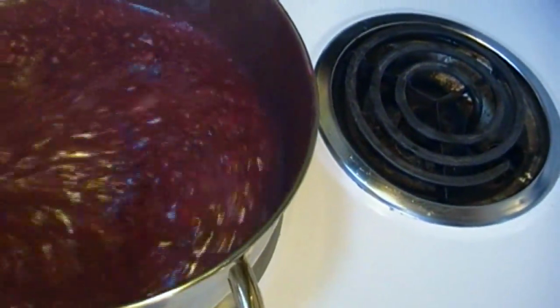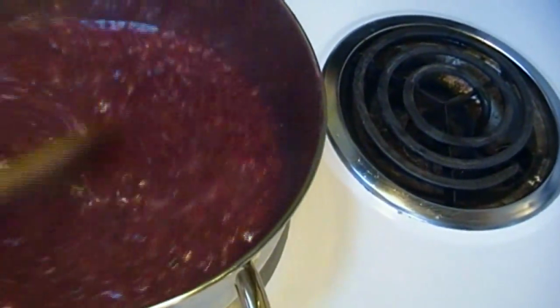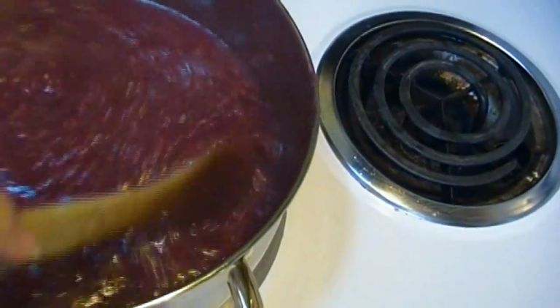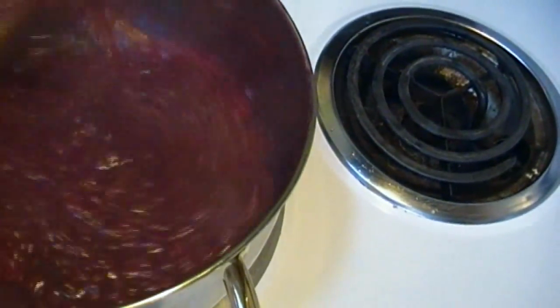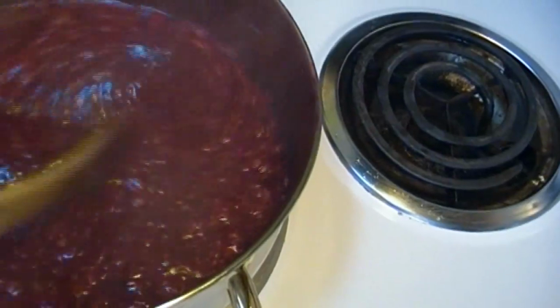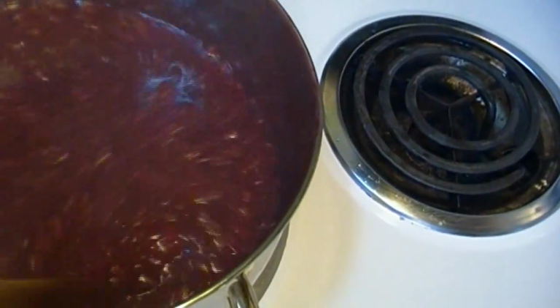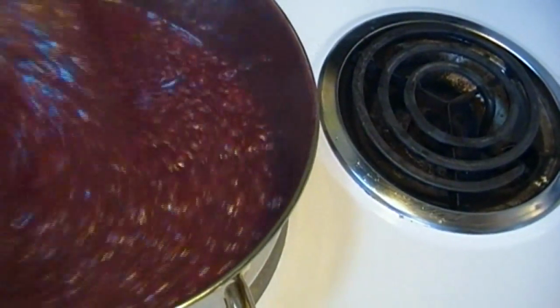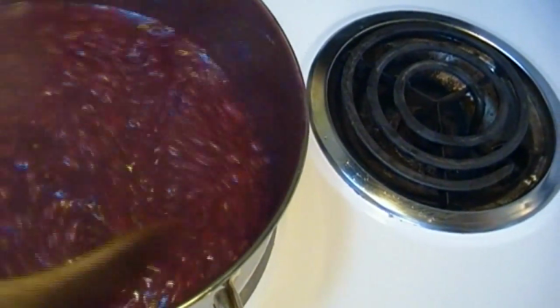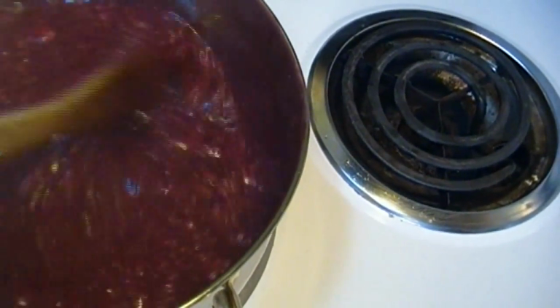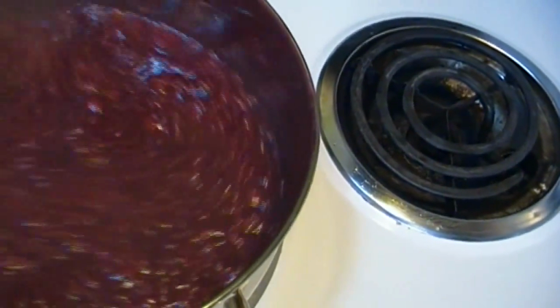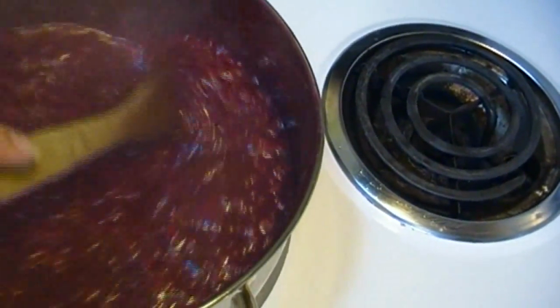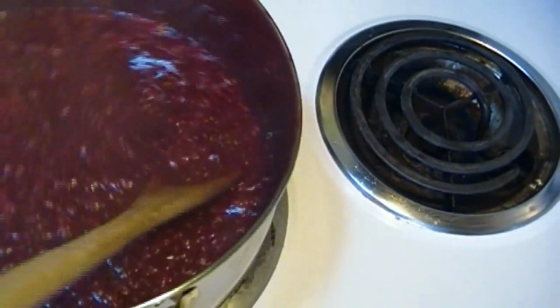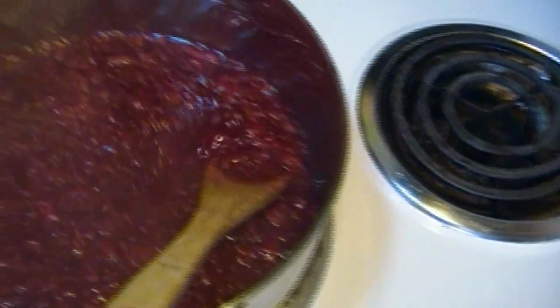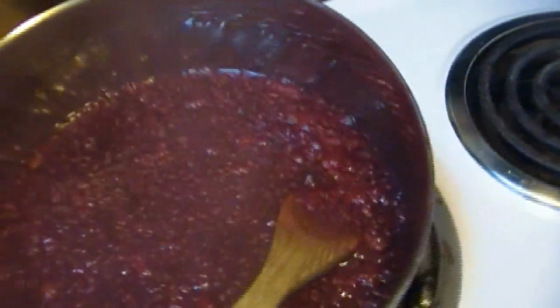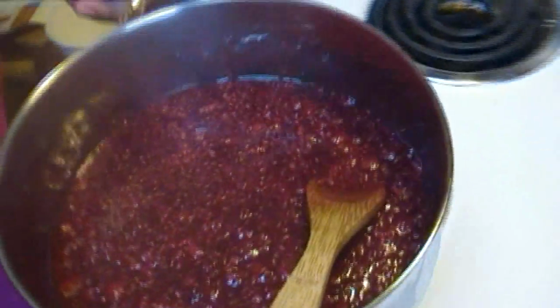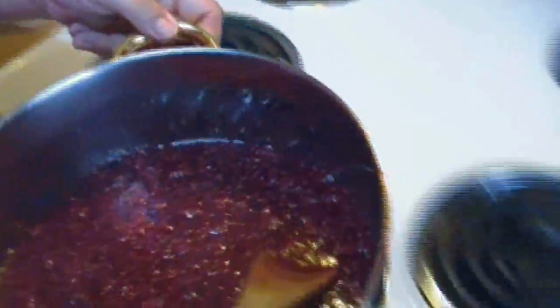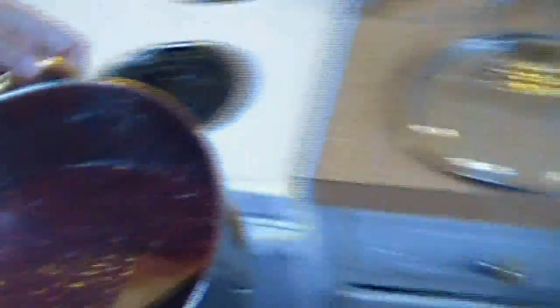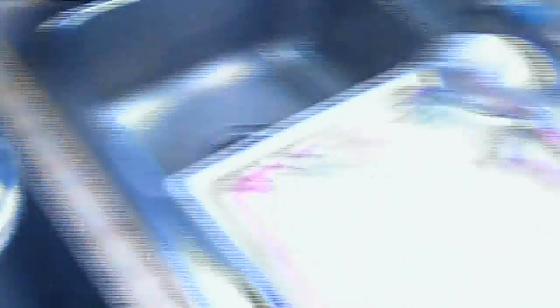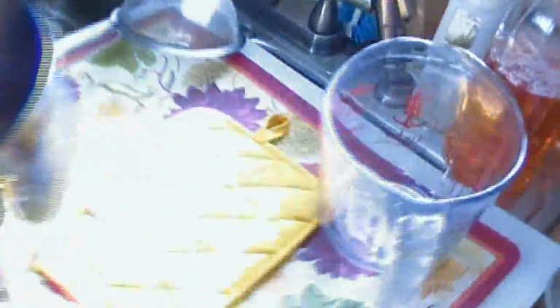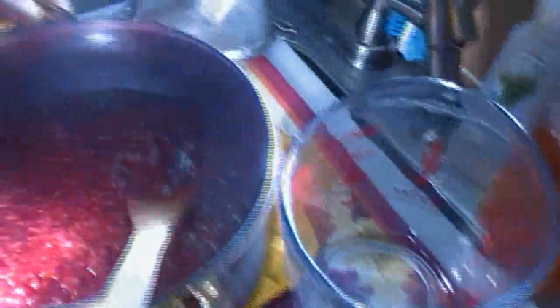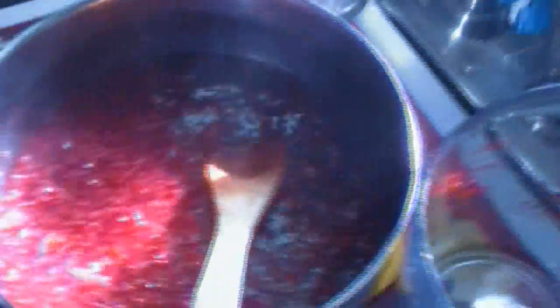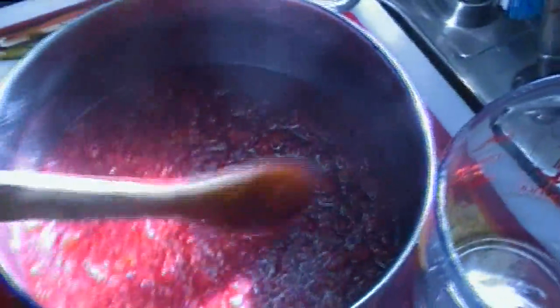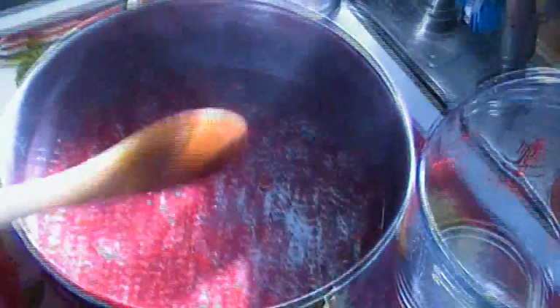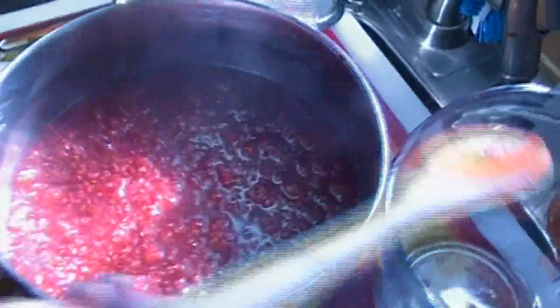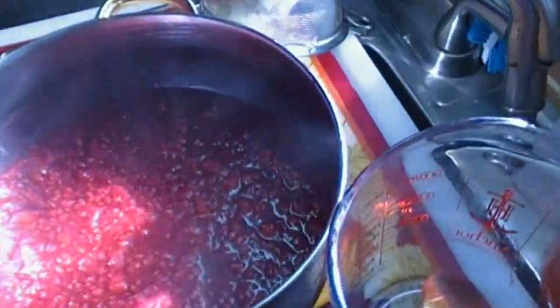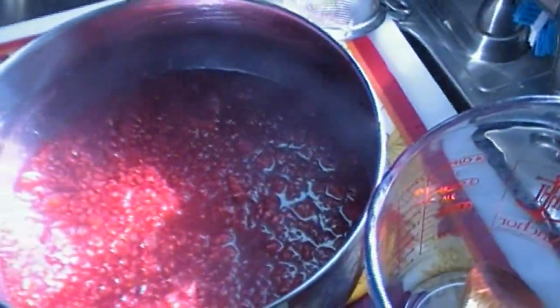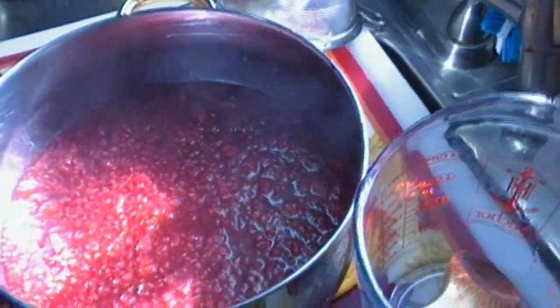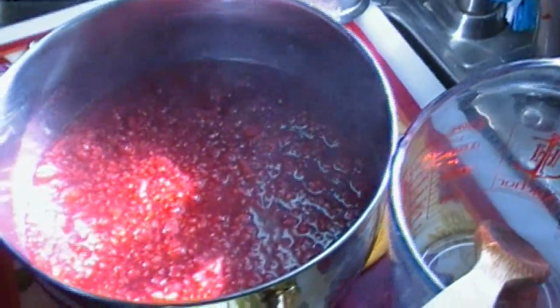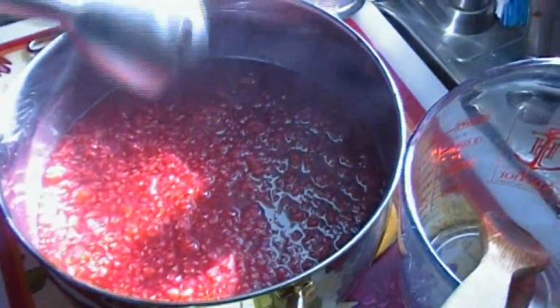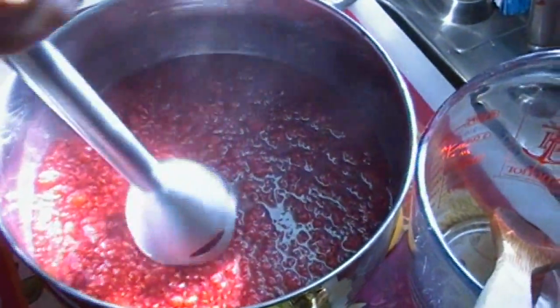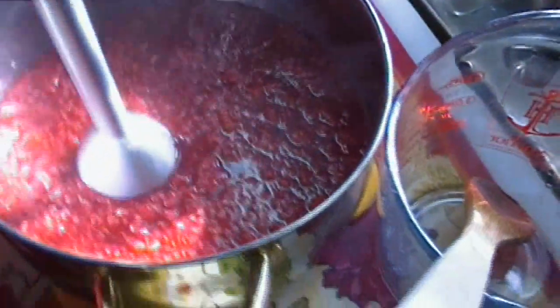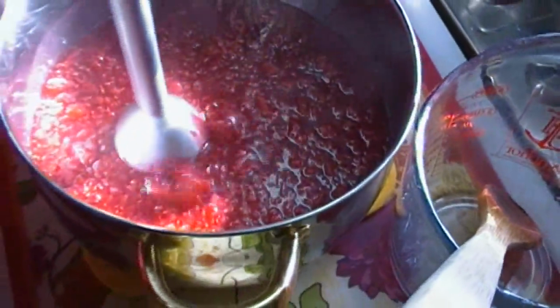Now it's time — you don't want it to boil for too long, just a couple of minutes. Then we're gonna bring it over here and hit it with the immersion blender. We're gonna strain it, so immersion blender first.